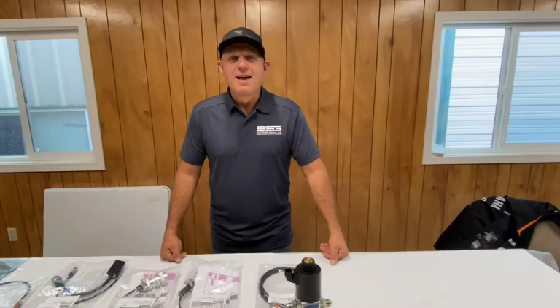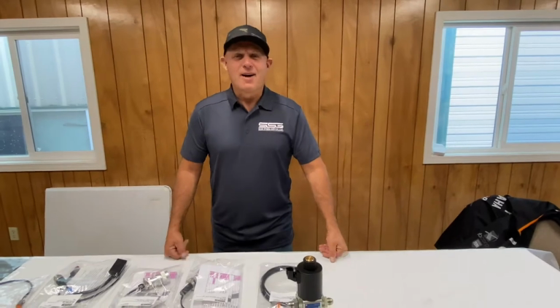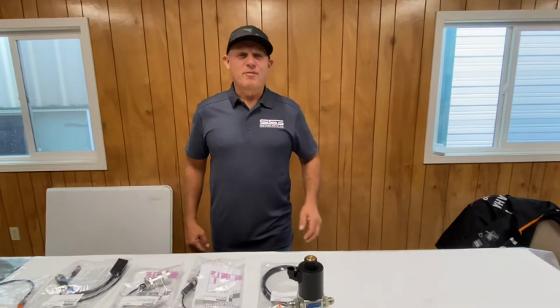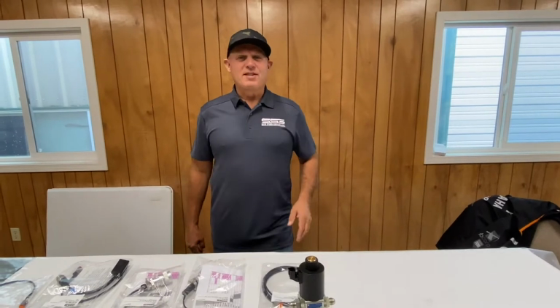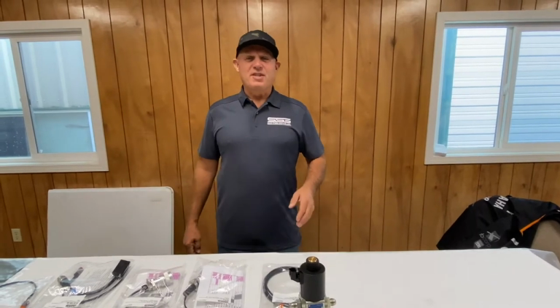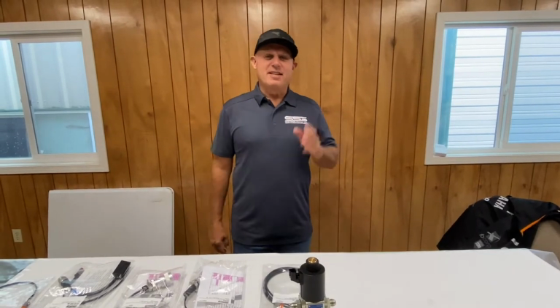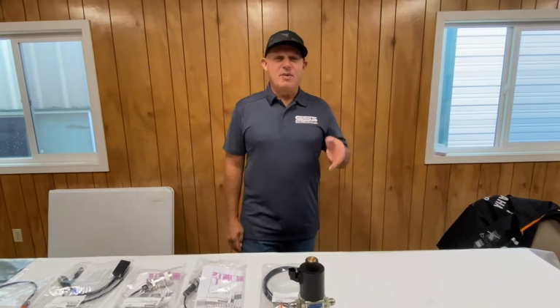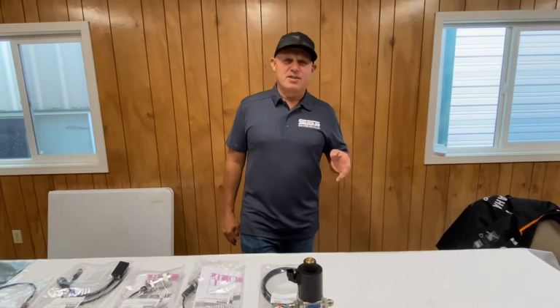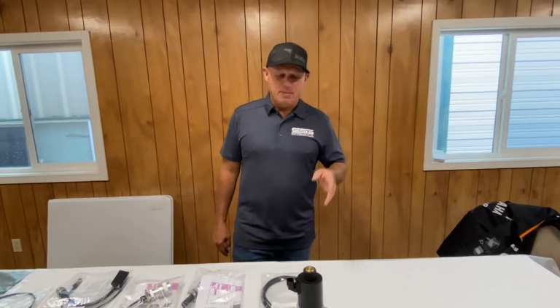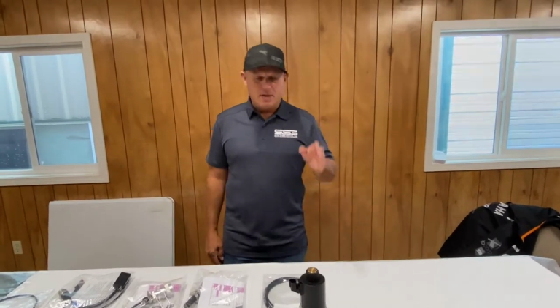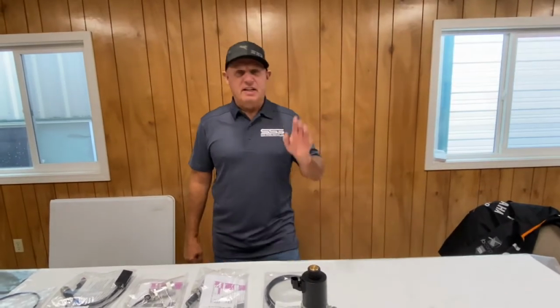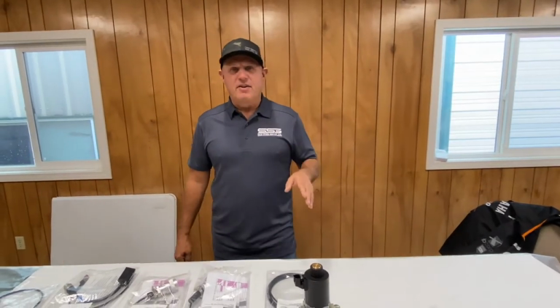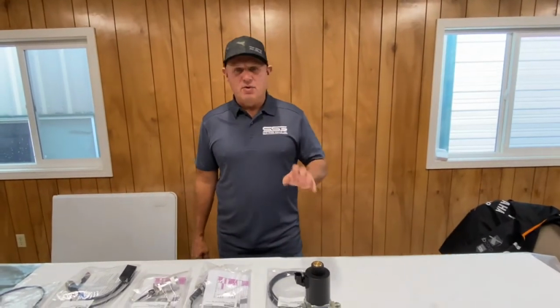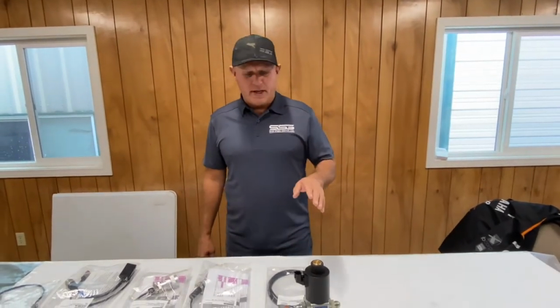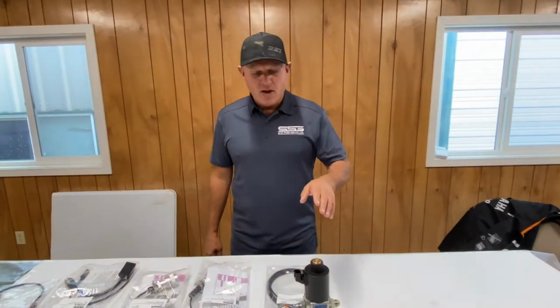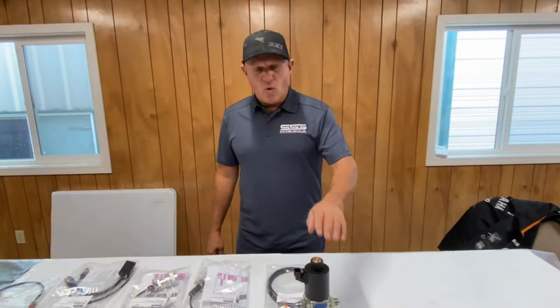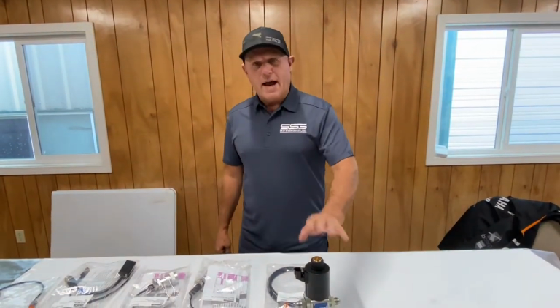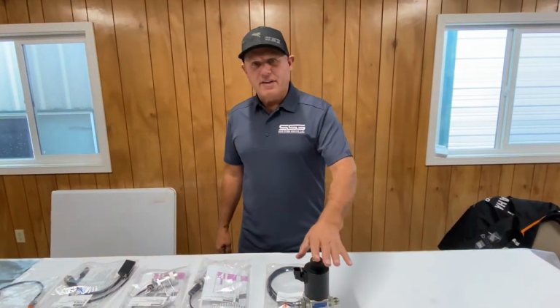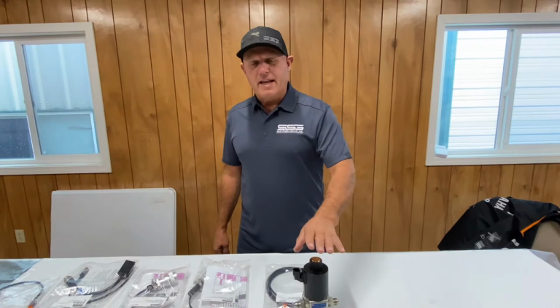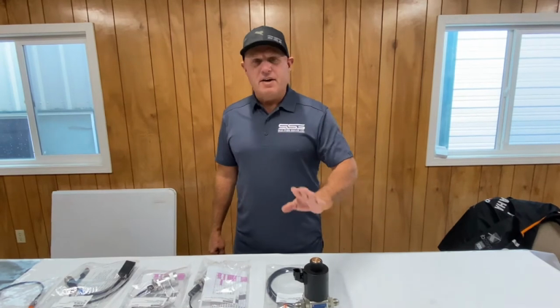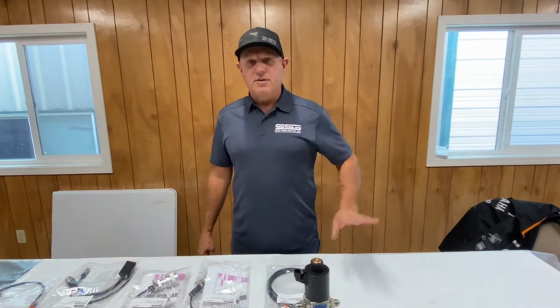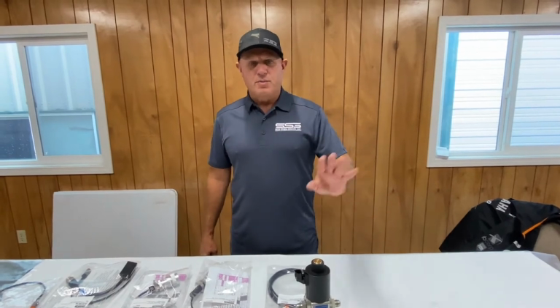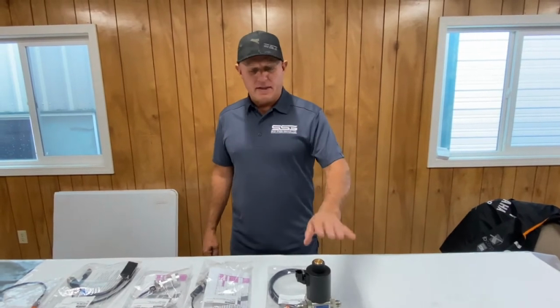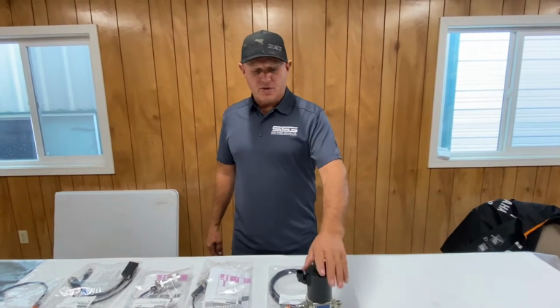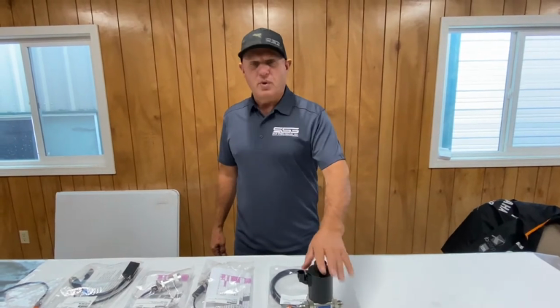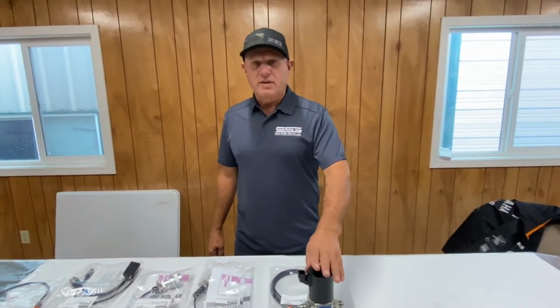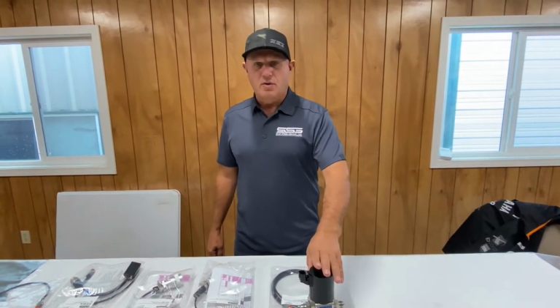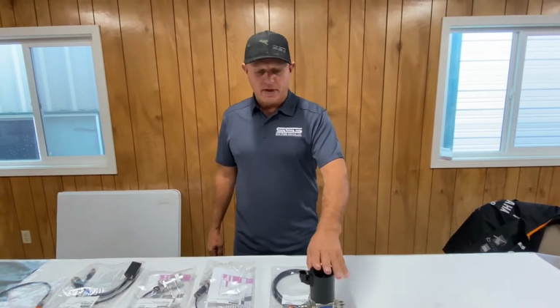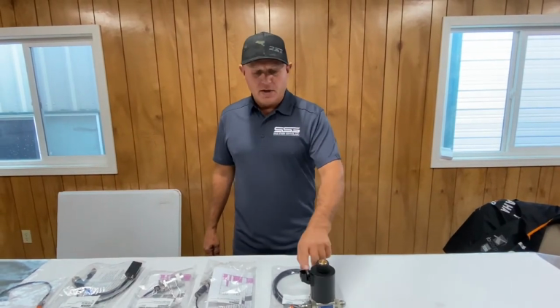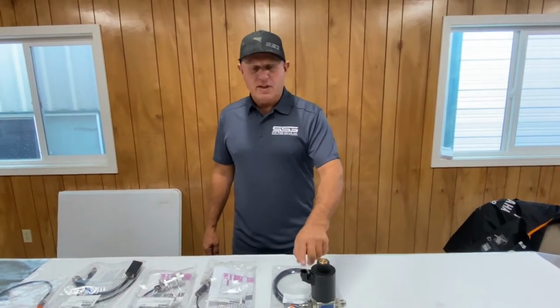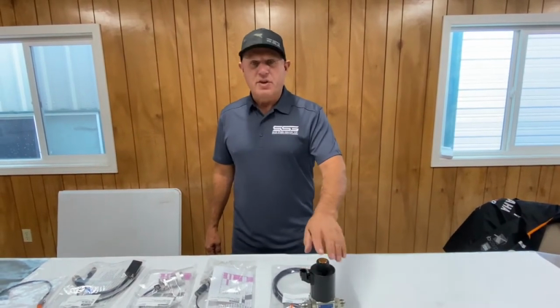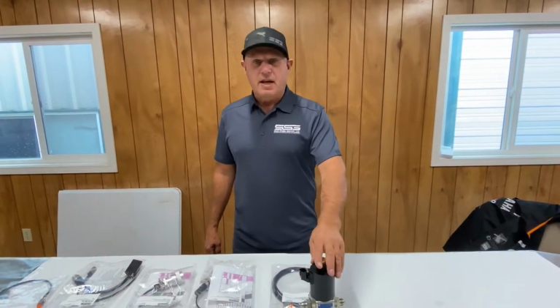Hi, I'm Rob from Schizogenius and today we're going to talk about the McLaren dozer blade, or actually any other dozer blade that's controlled with one solenoid using a Deutsch connector.